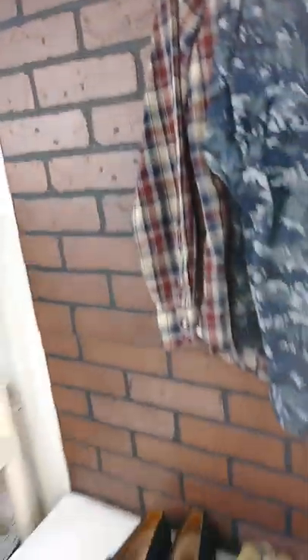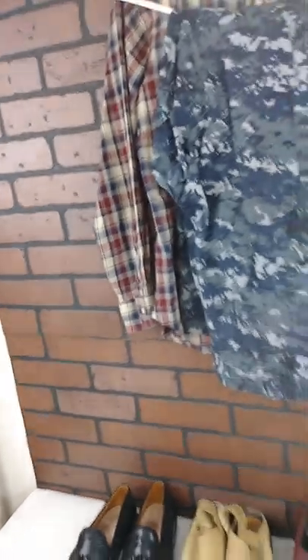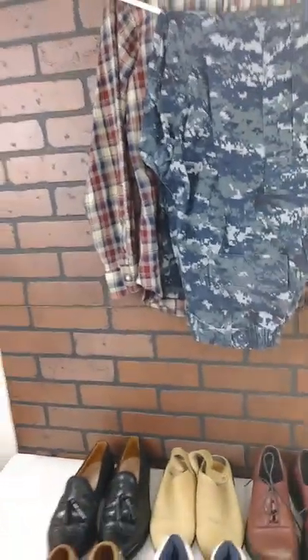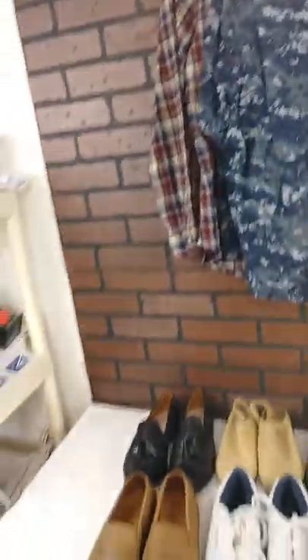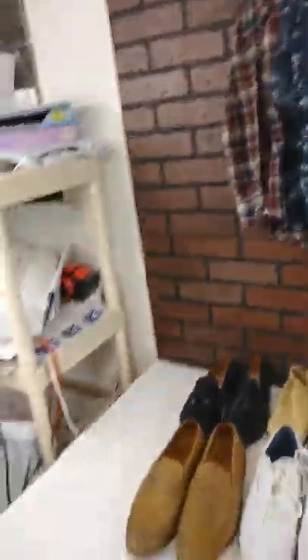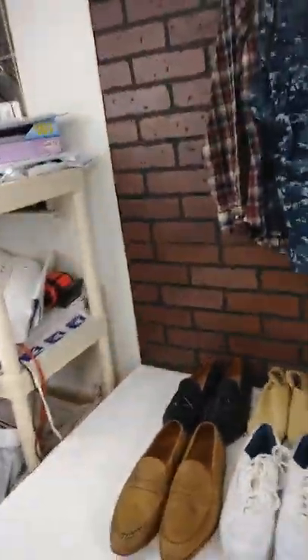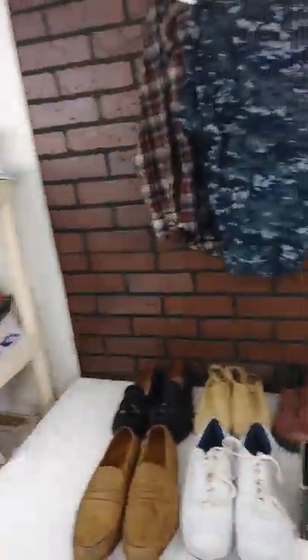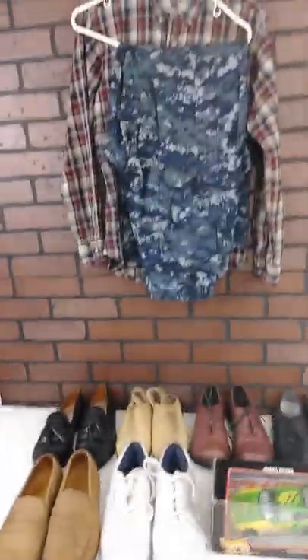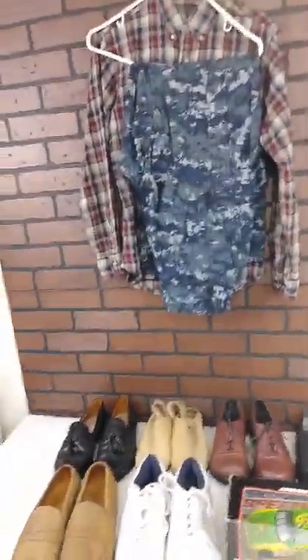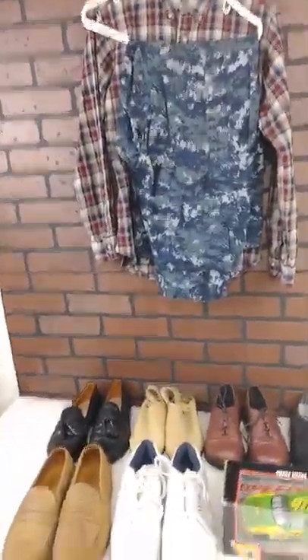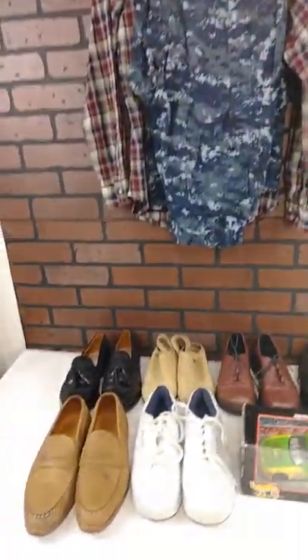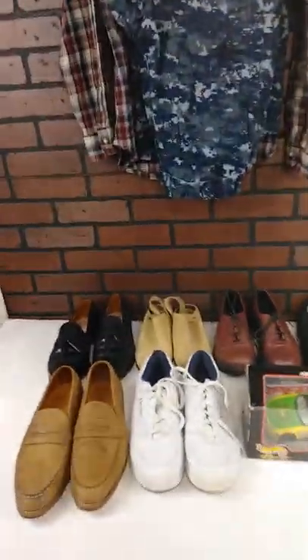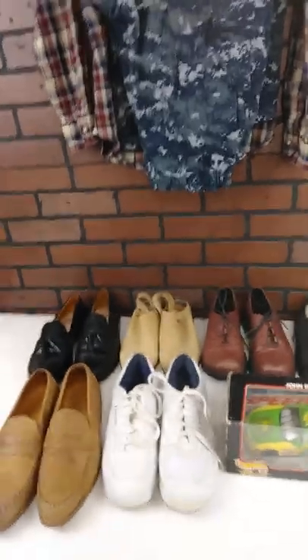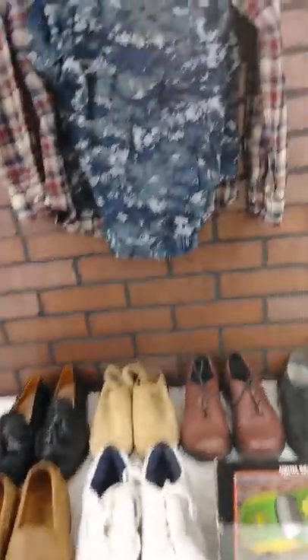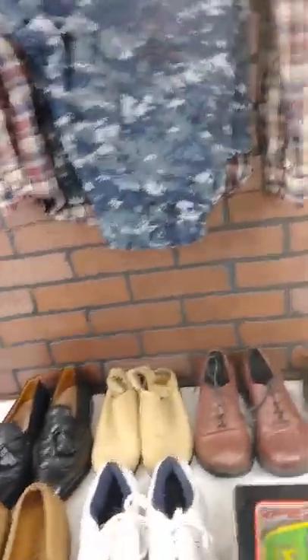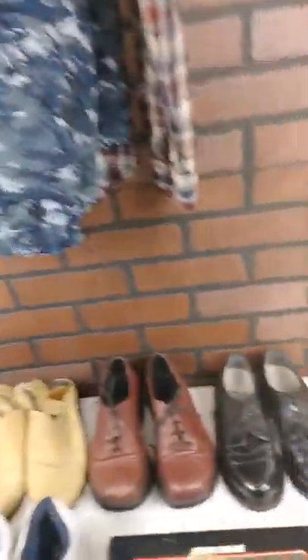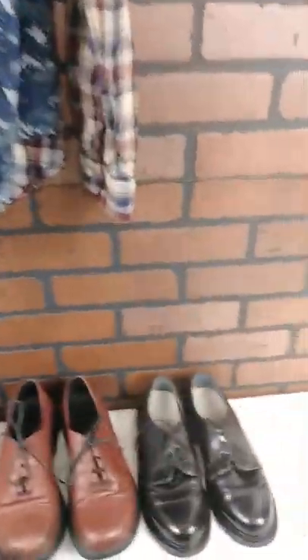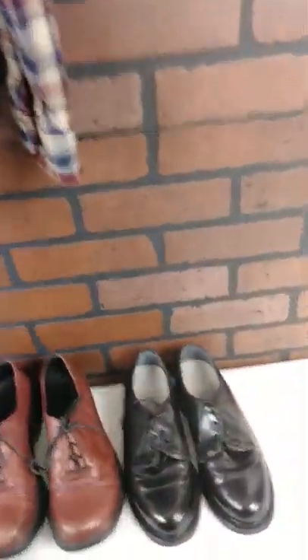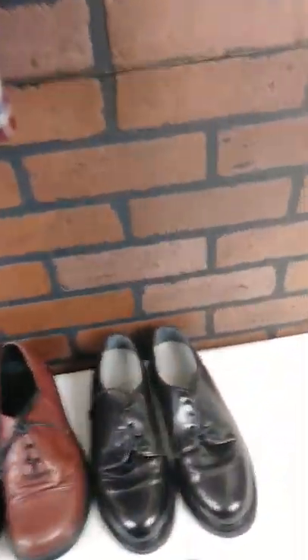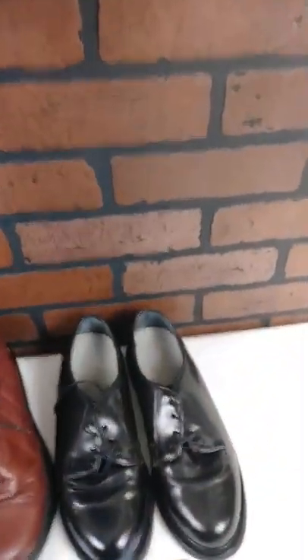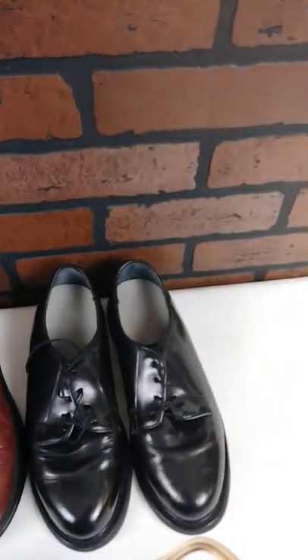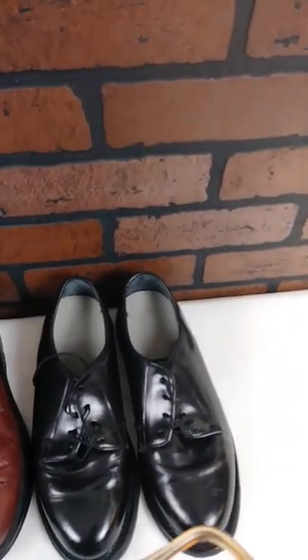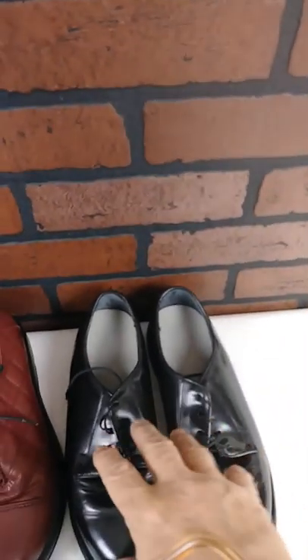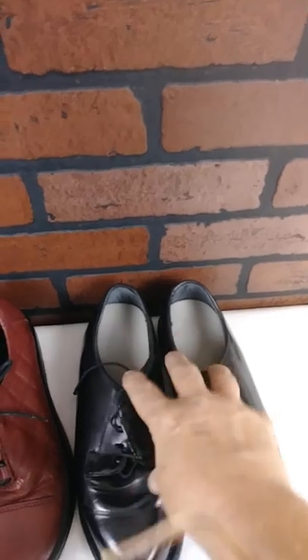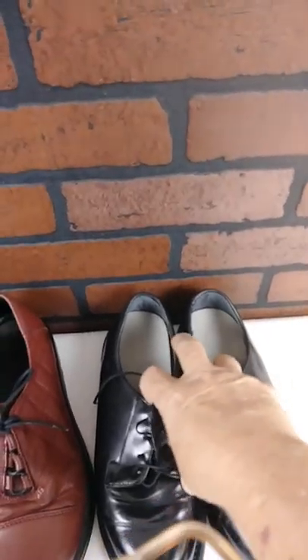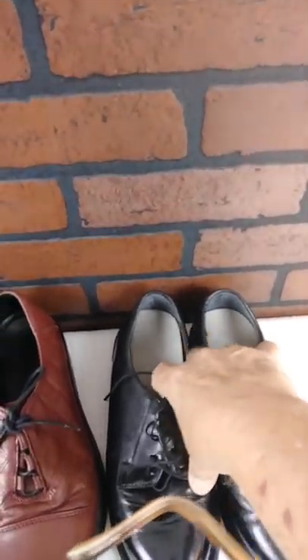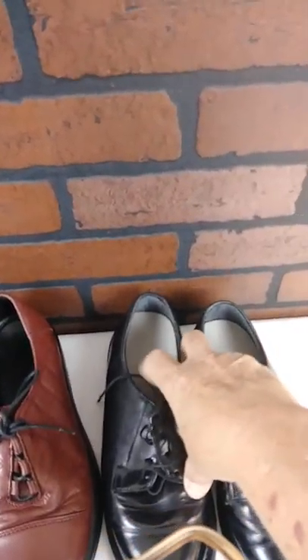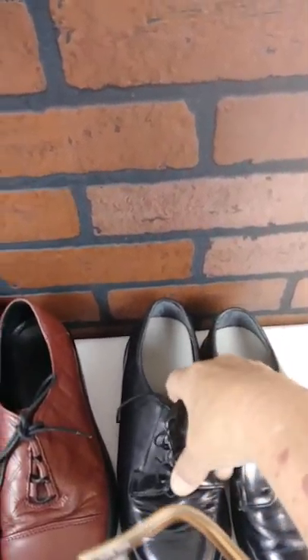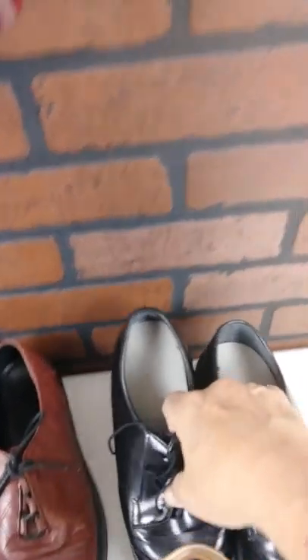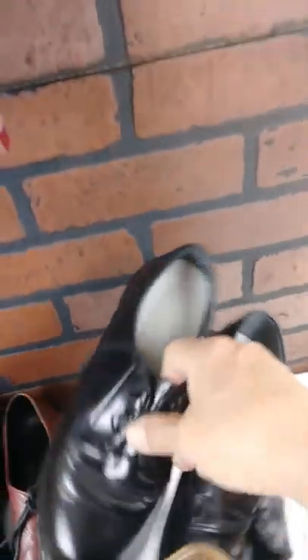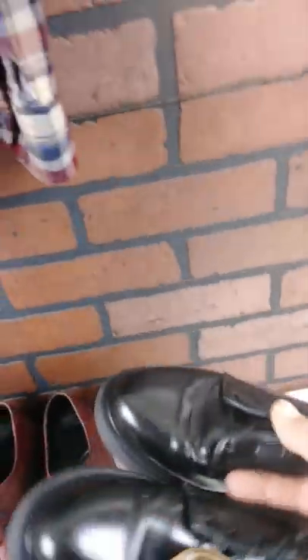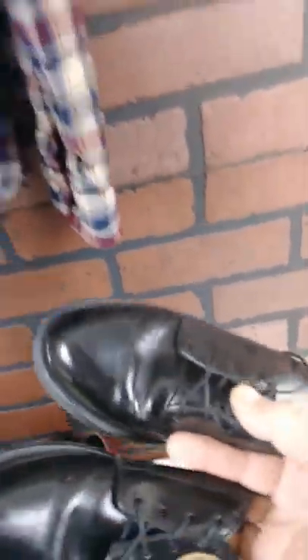I hope y'all can see this. Now down here we have a pair of women's Welco military shoes.